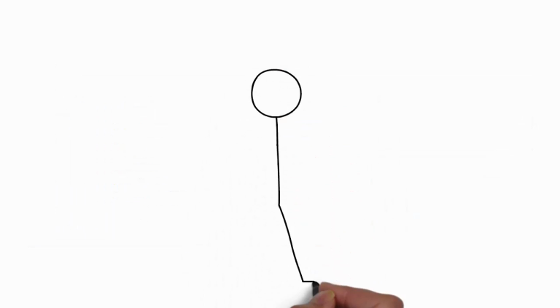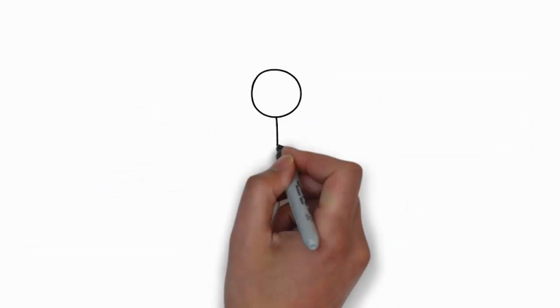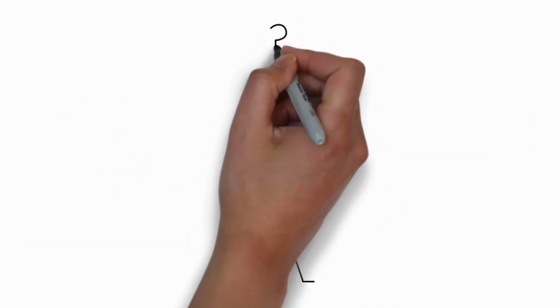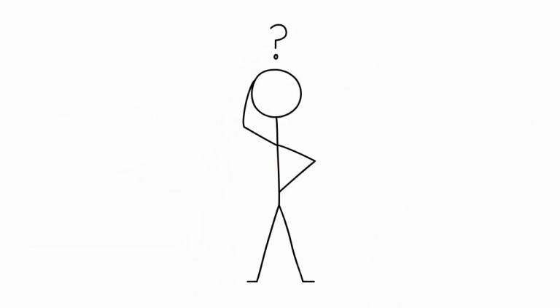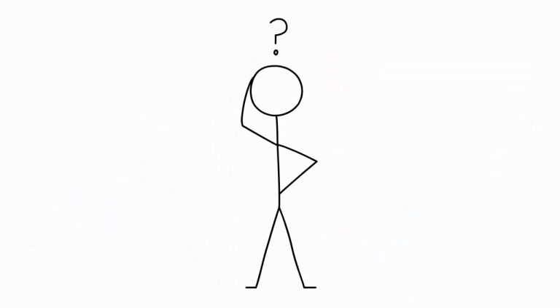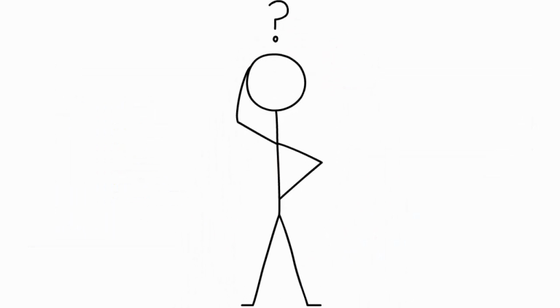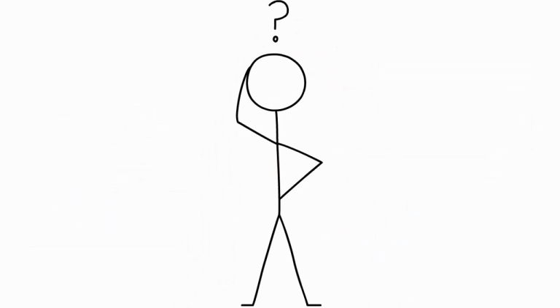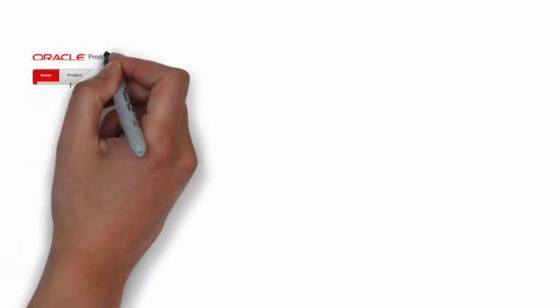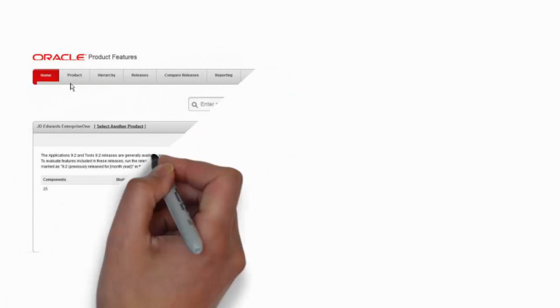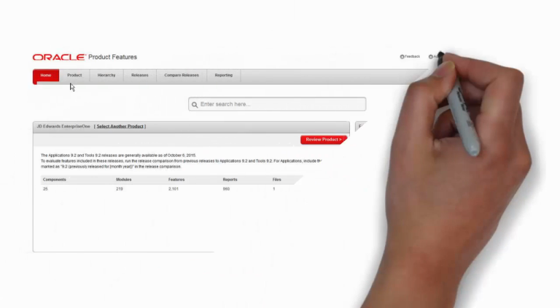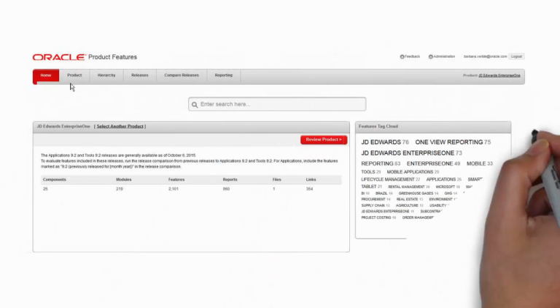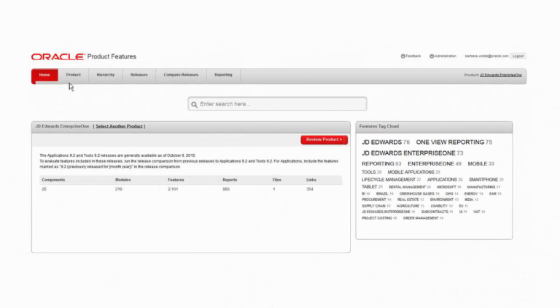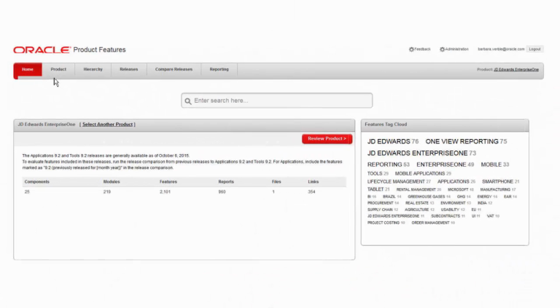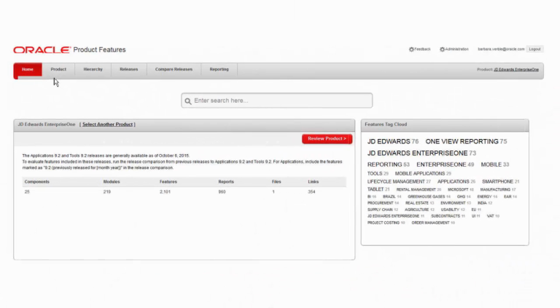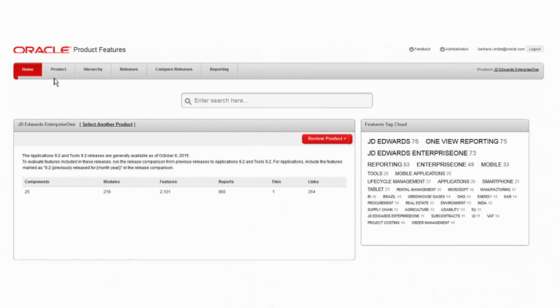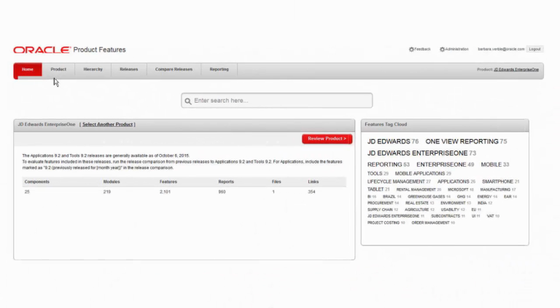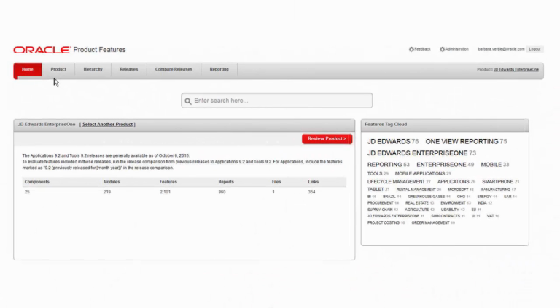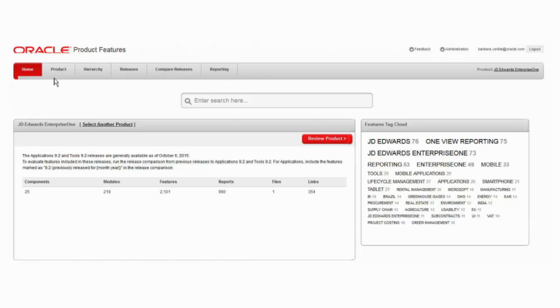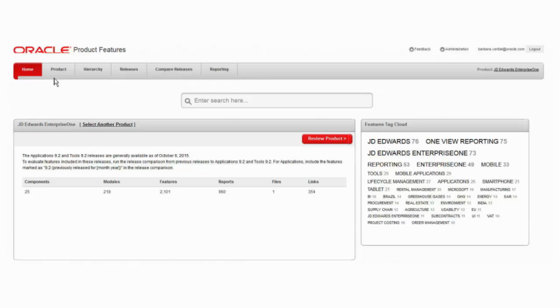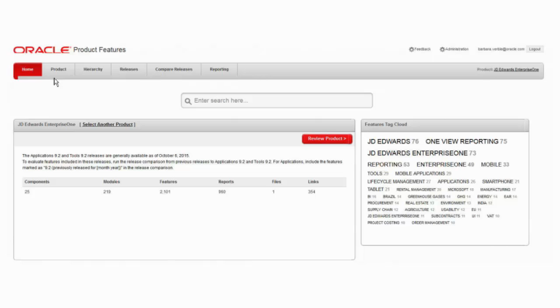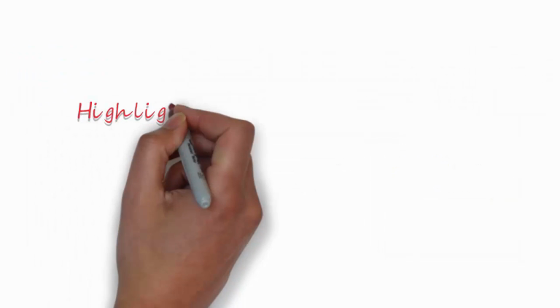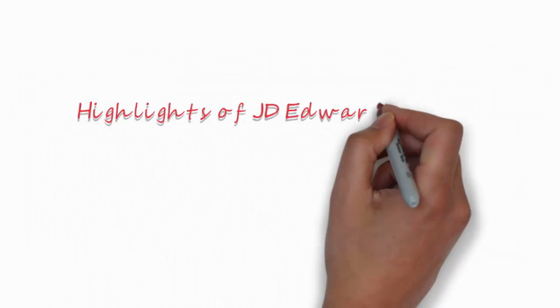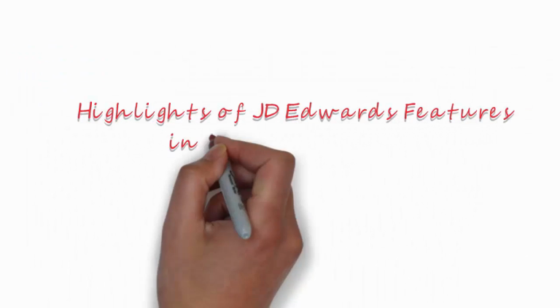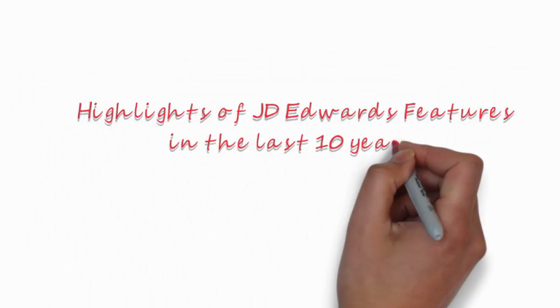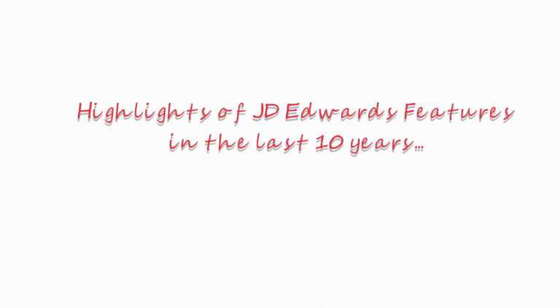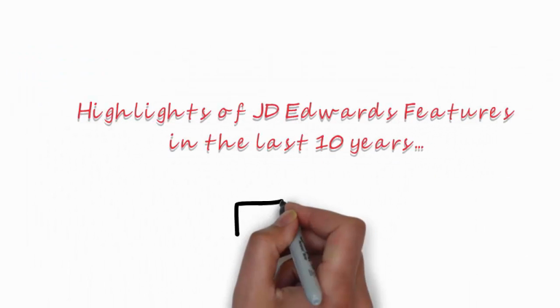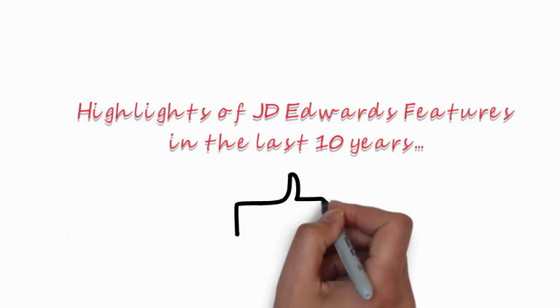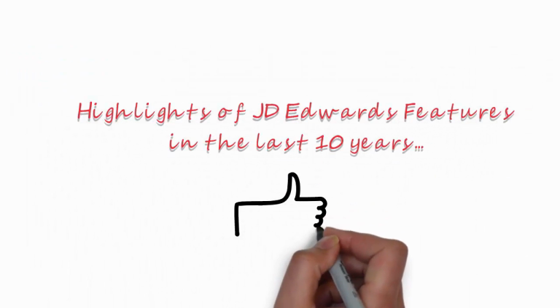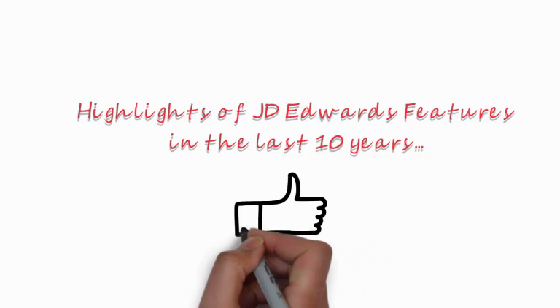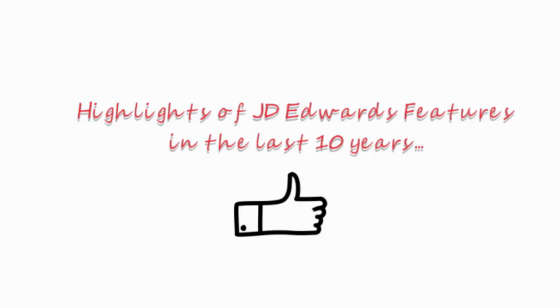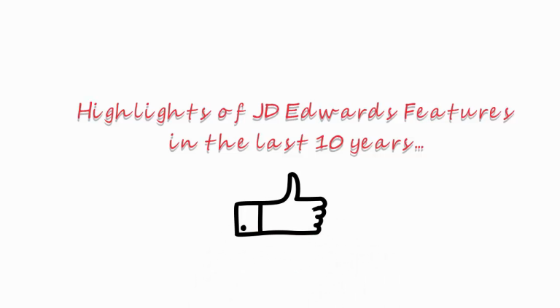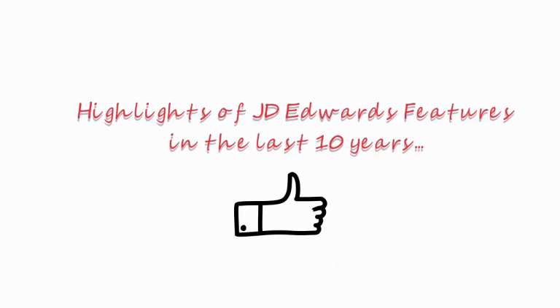How do we know JD Edwards did all that? Welcome to the JD Edwards Catalog, your first source for feature information for Enterprise One and World. Let's take a quick tour to show you some of what JD Edwards has done for you in ten years with Oracle.